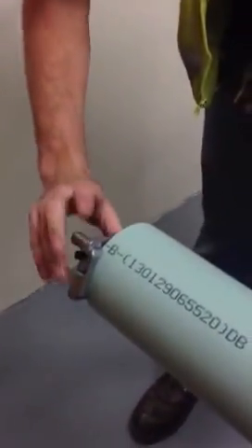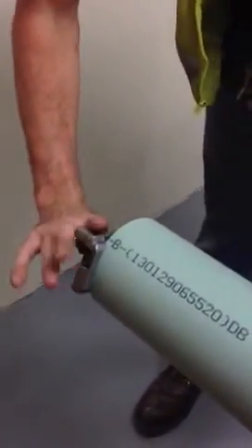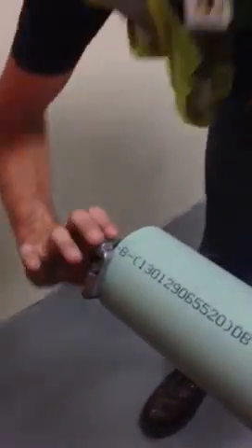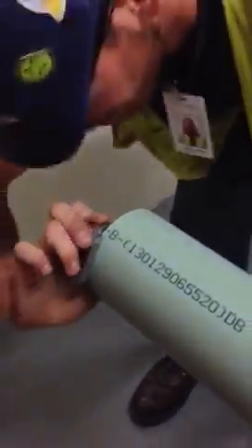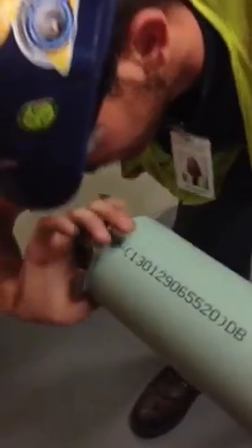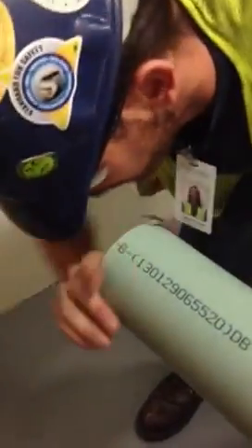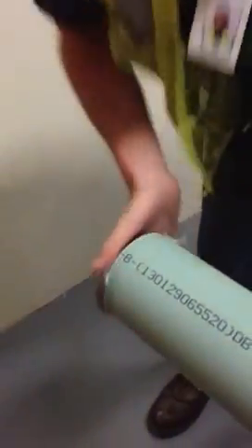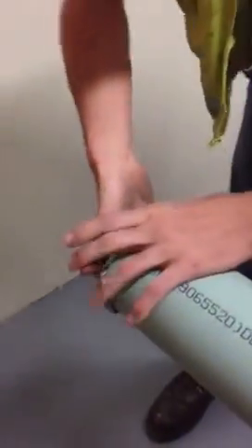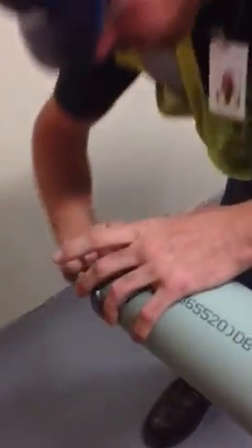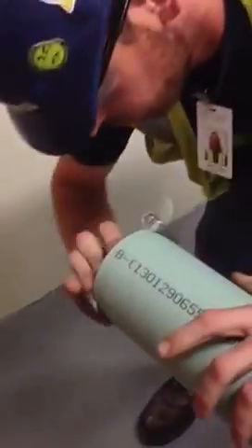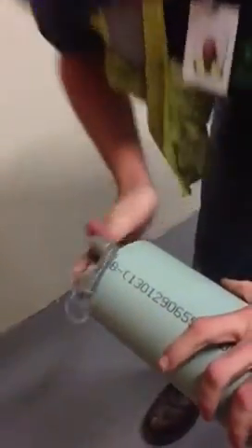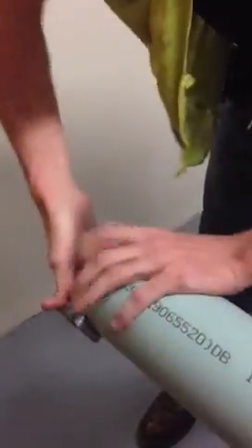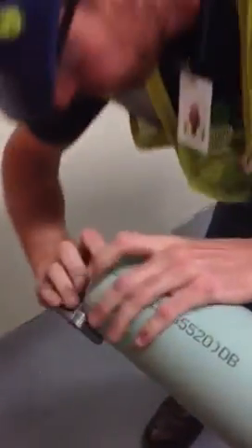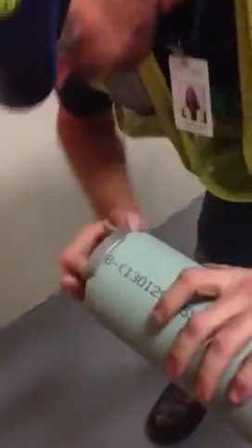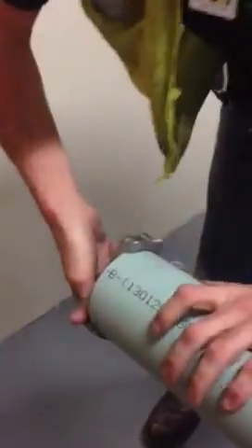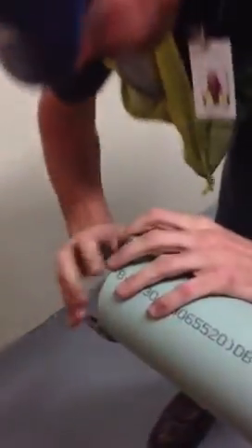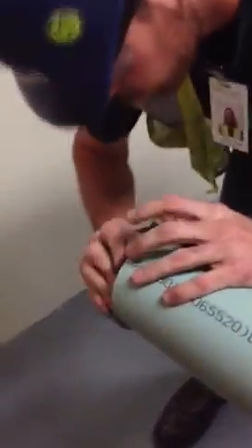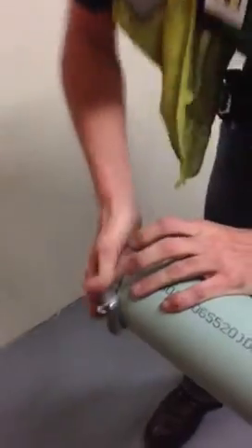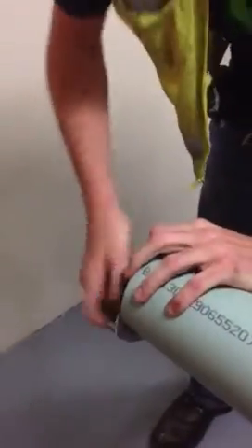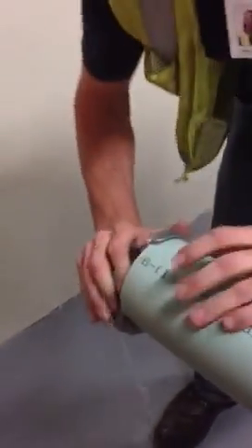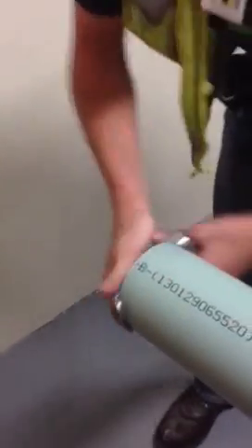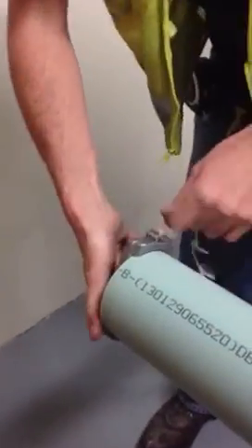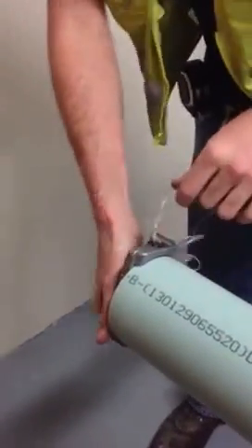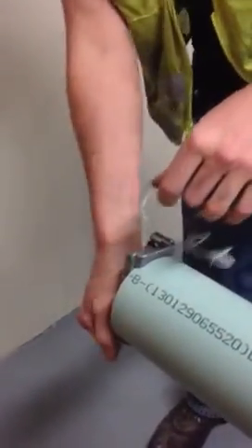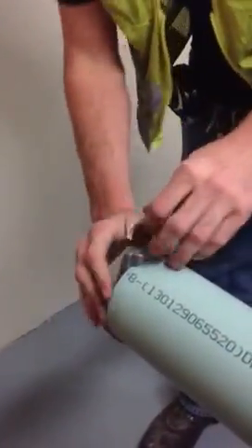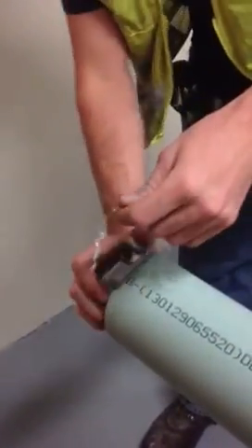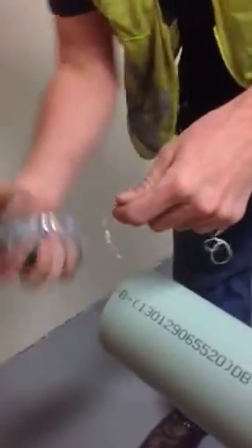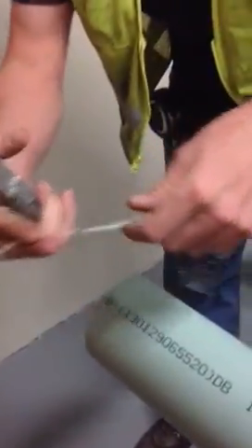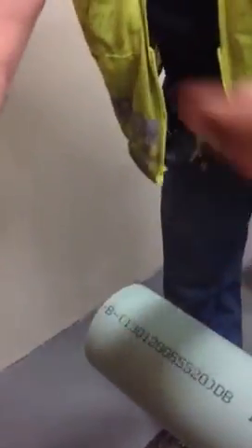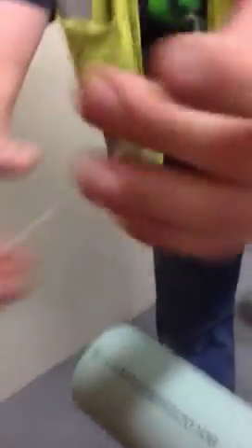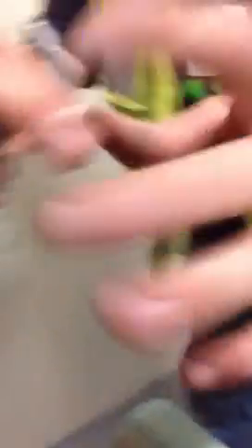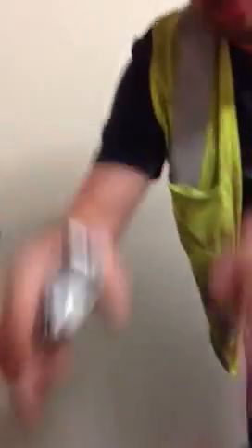Put it on there, spin it clockwise. See there, it took a little plastic off the end to deburr it.